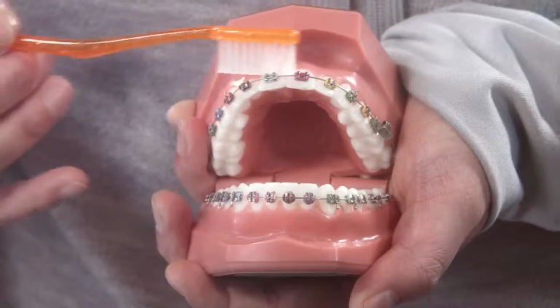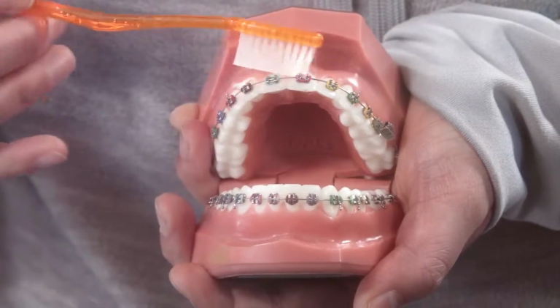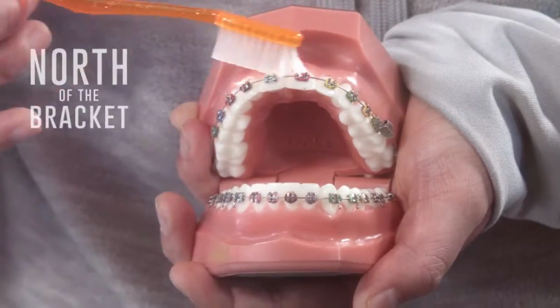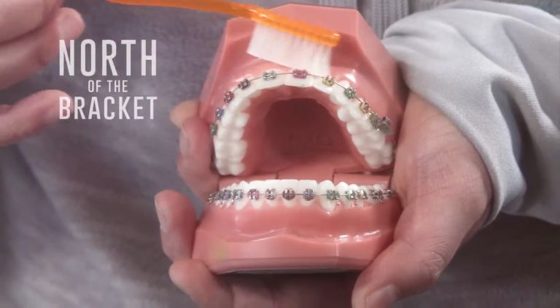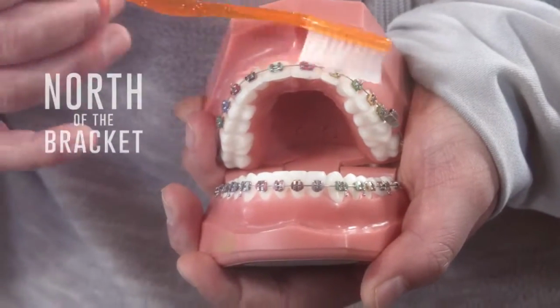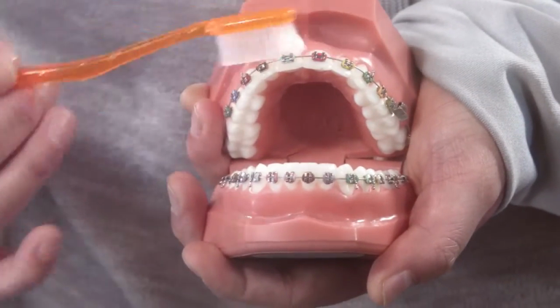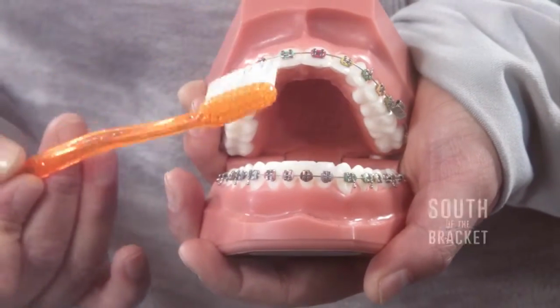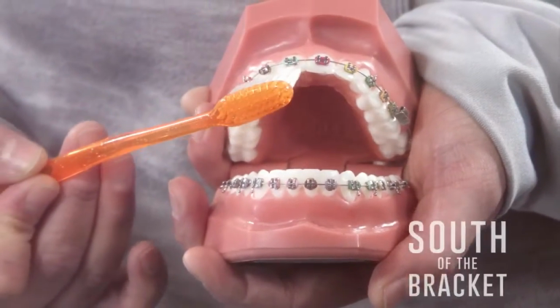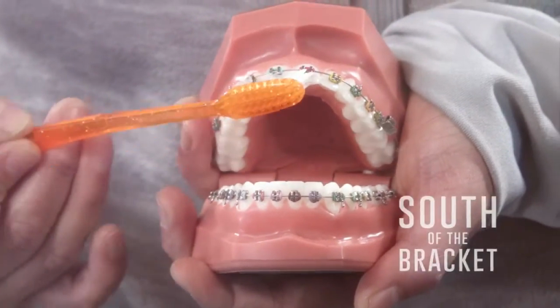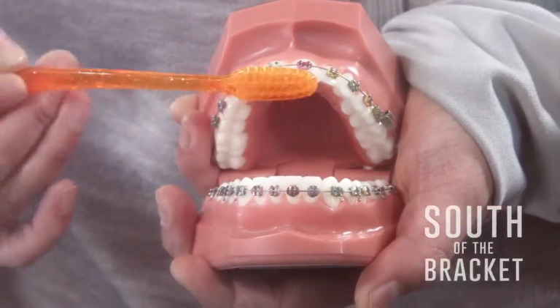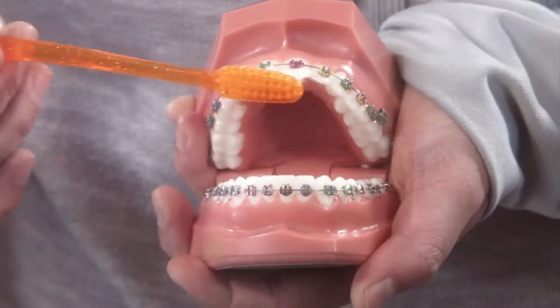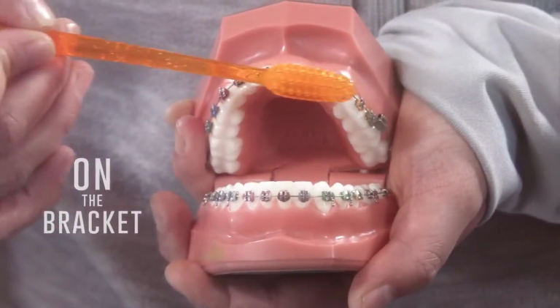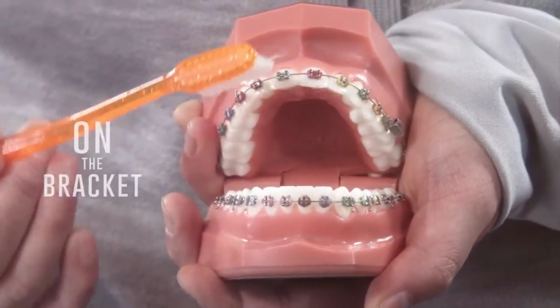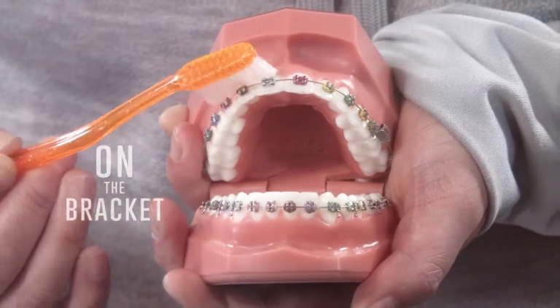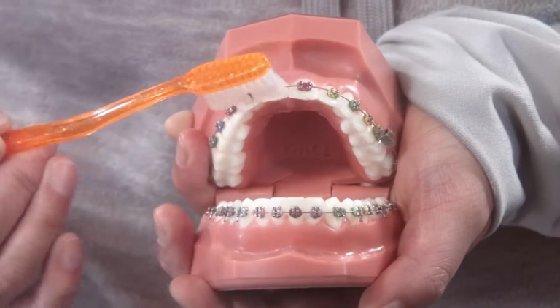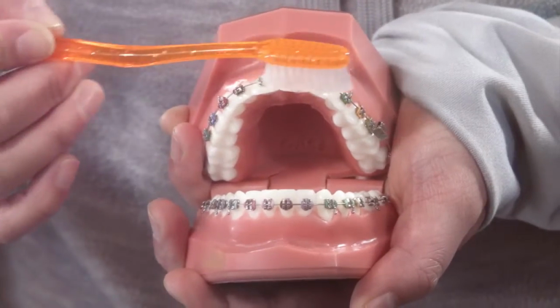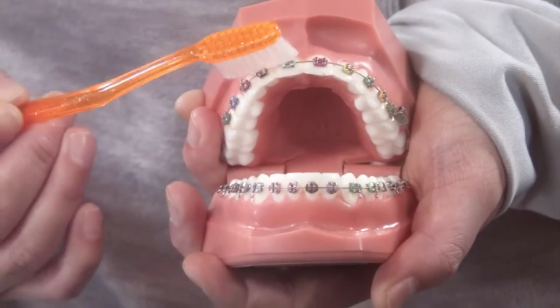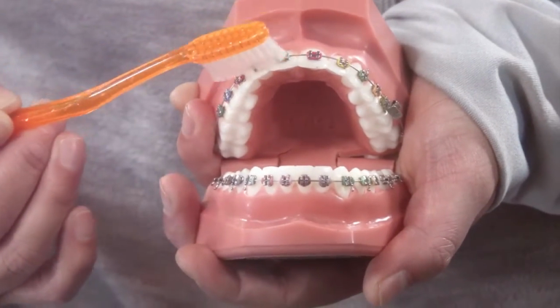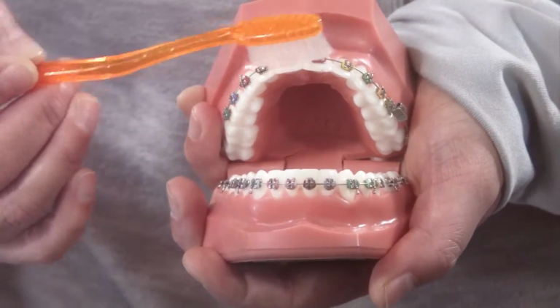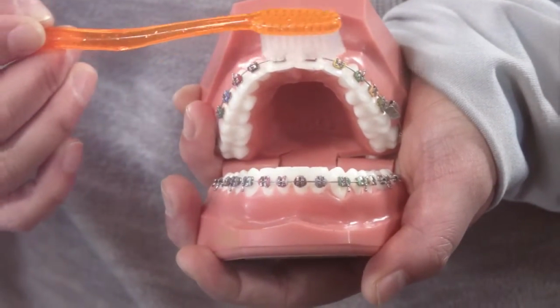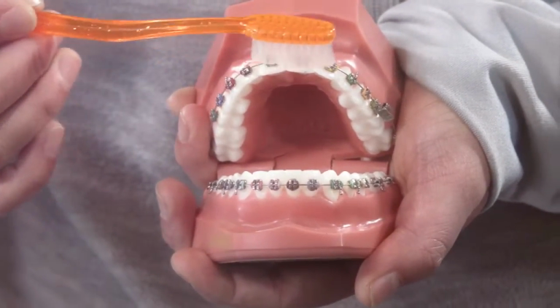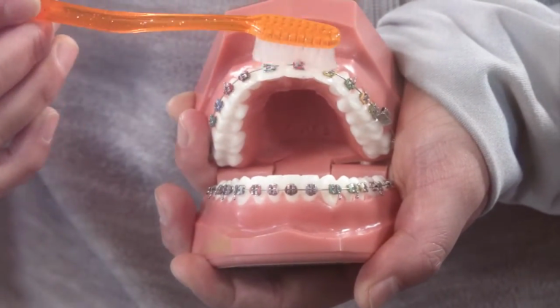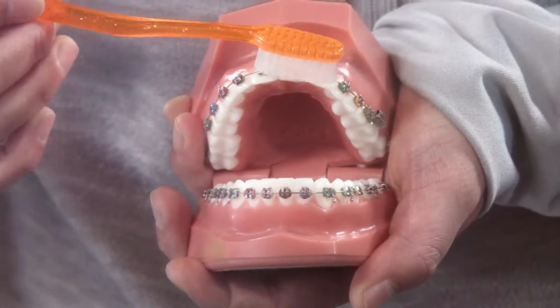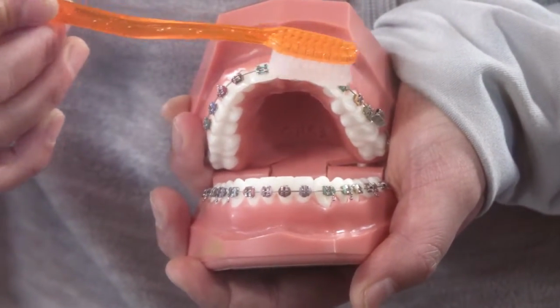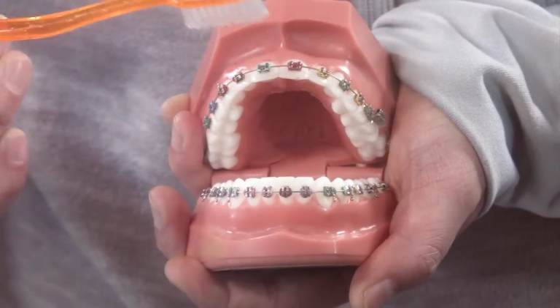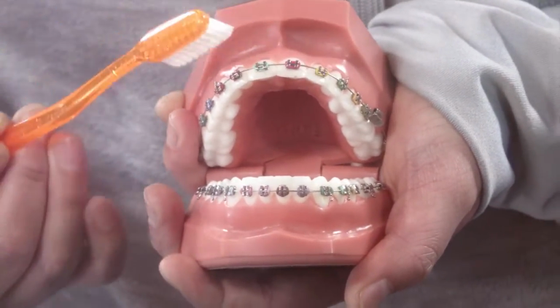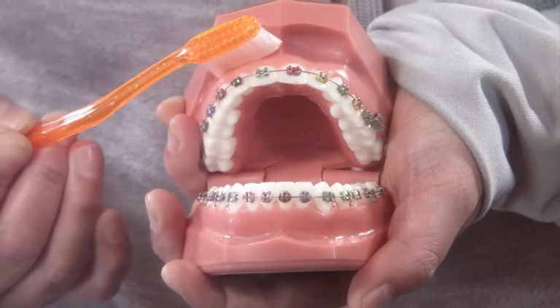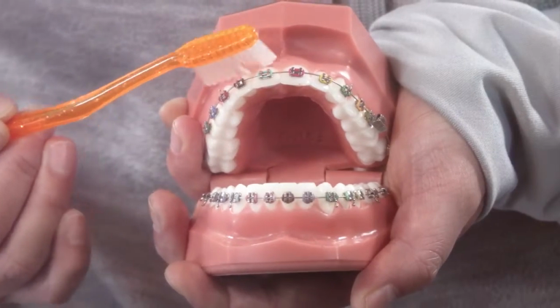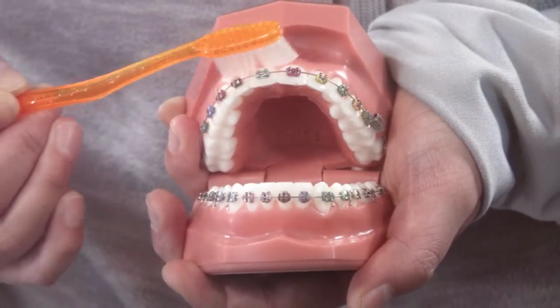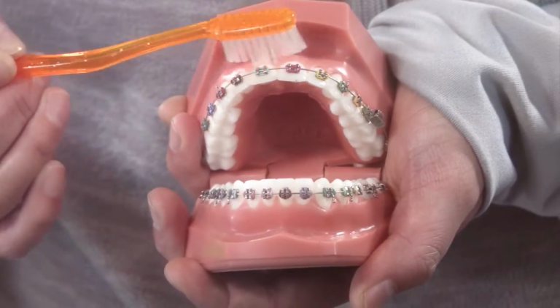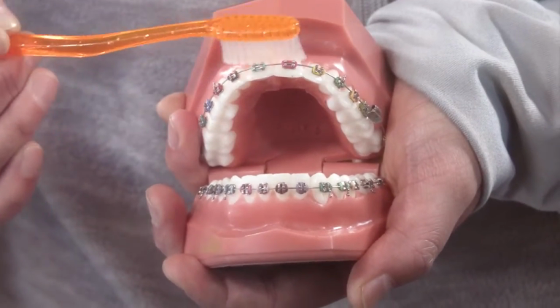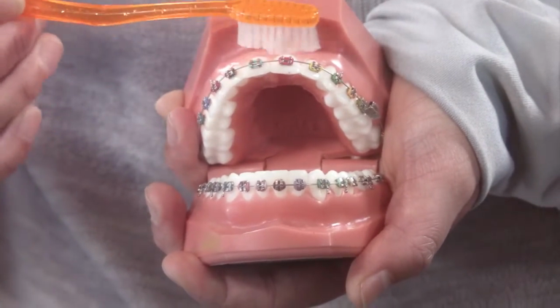You need to brush north of the bracket, south of the bracket, and on the bracket. Just go in gentle circles, making sure you cover every tooth surface. Brush your gums gently too — it's like a massage for your gums.